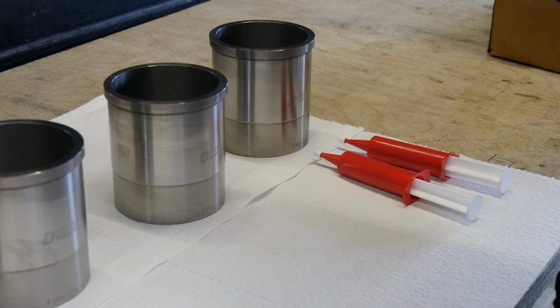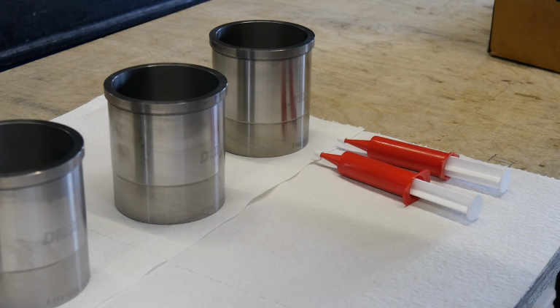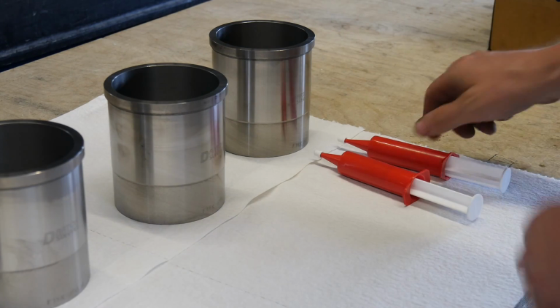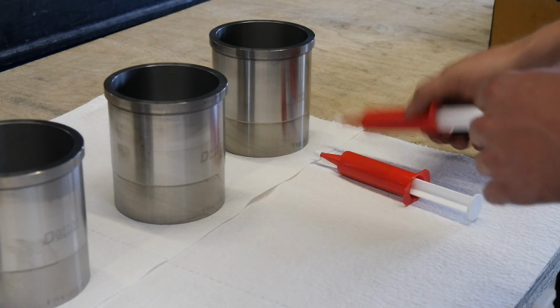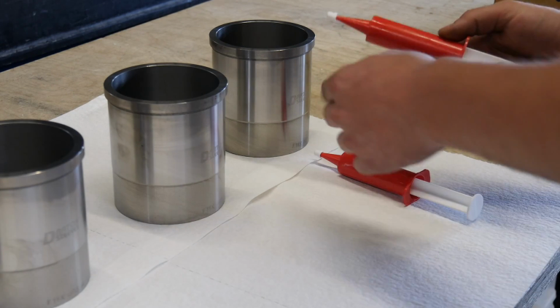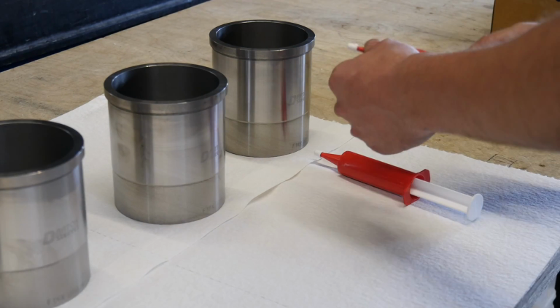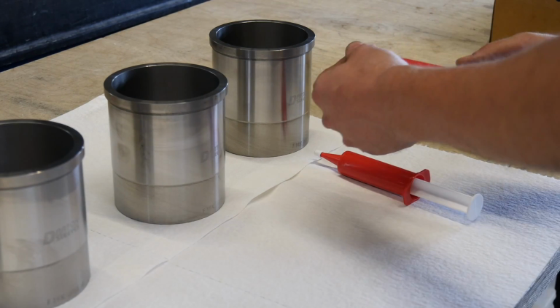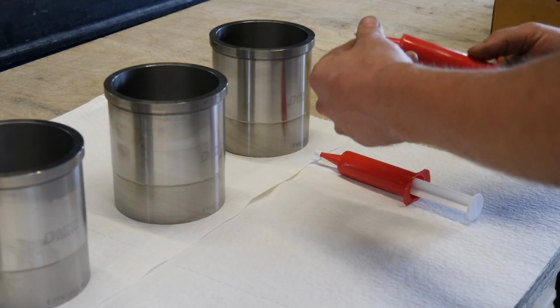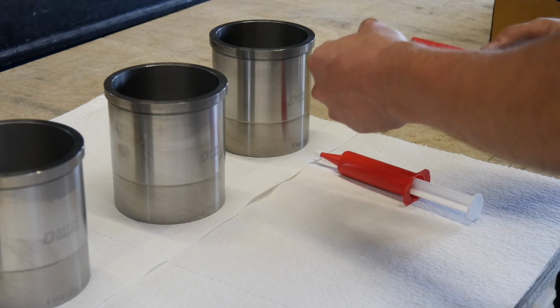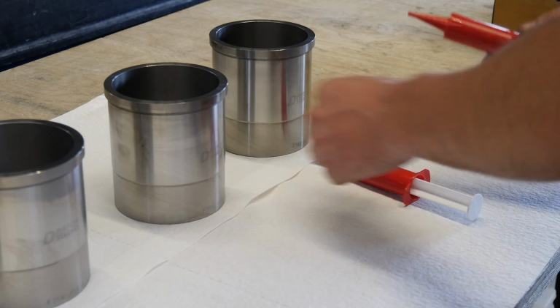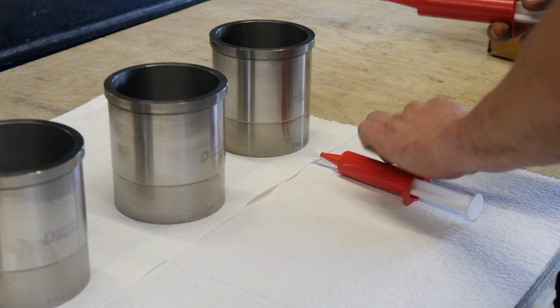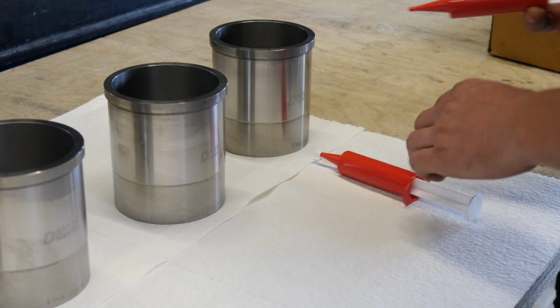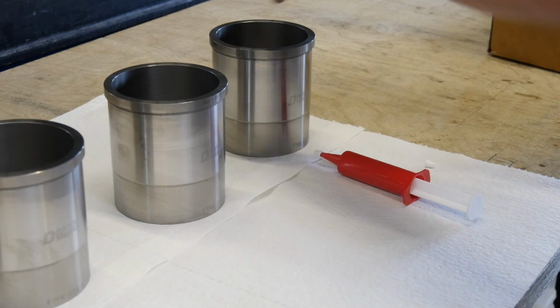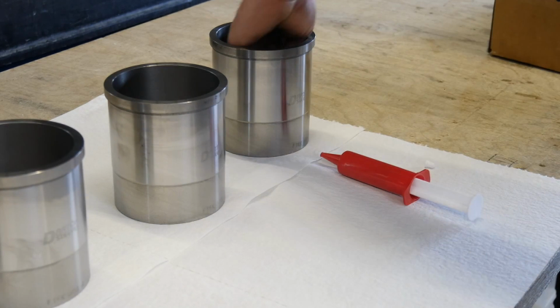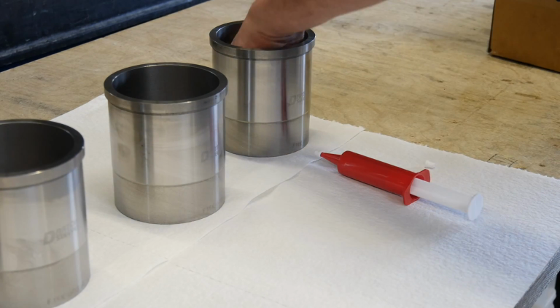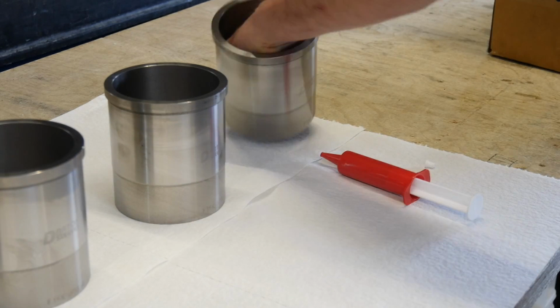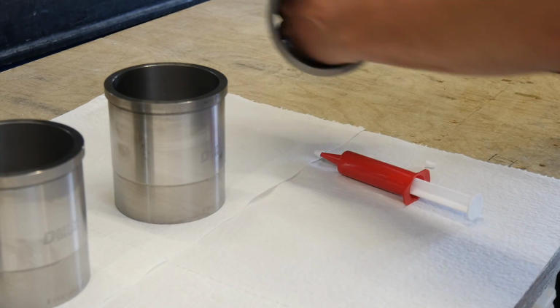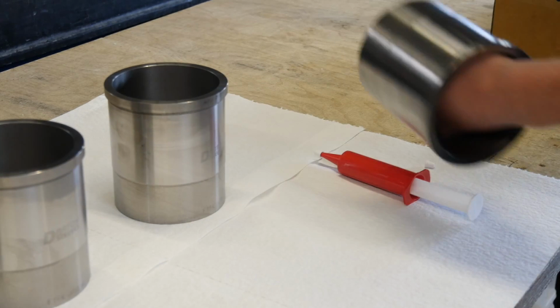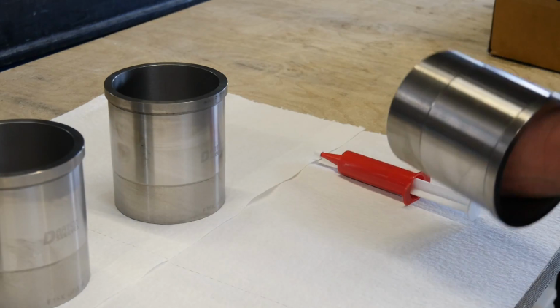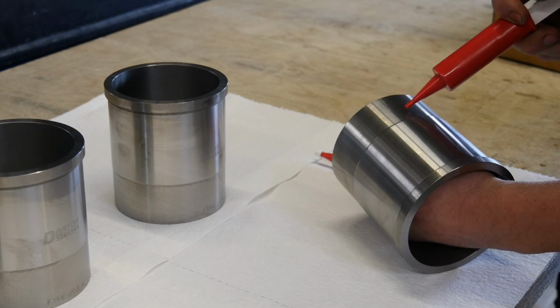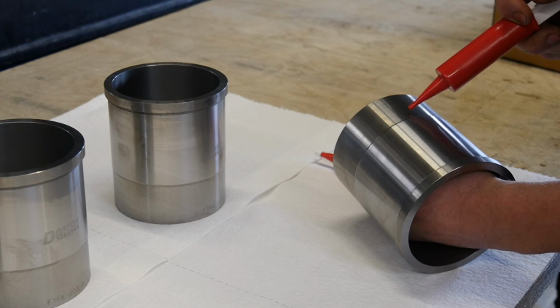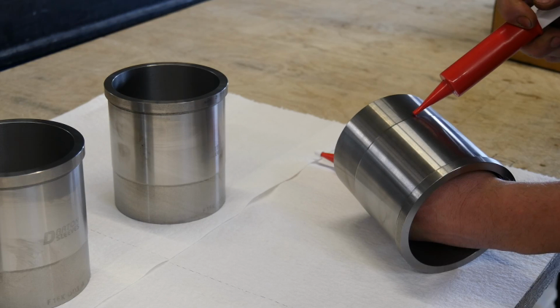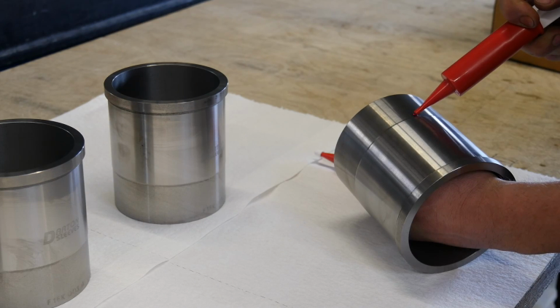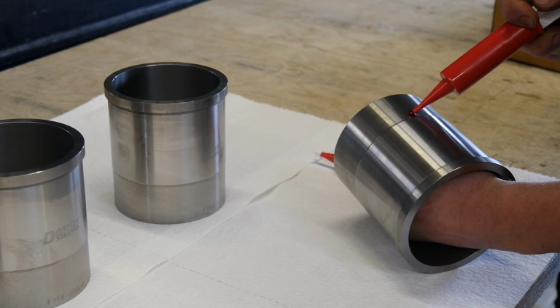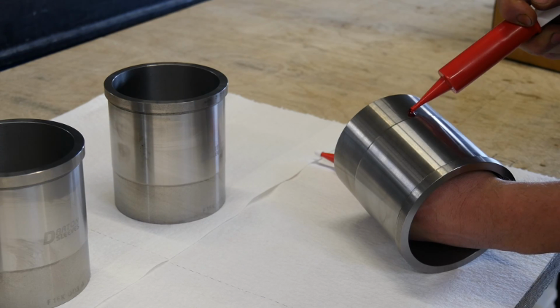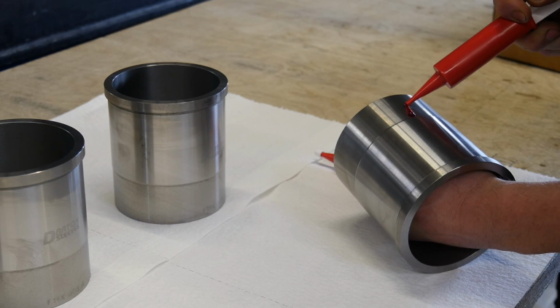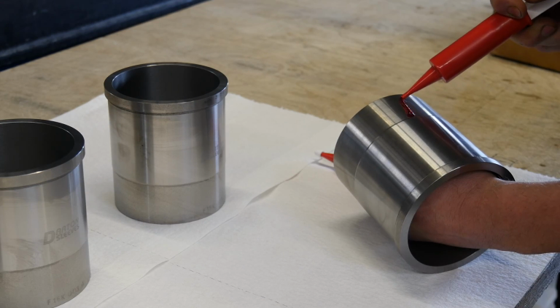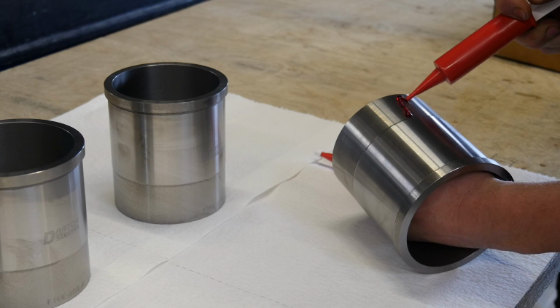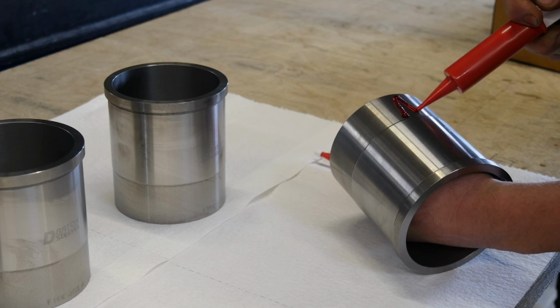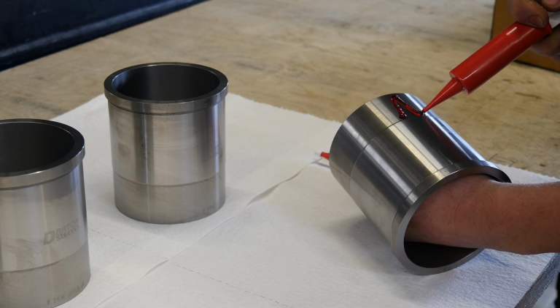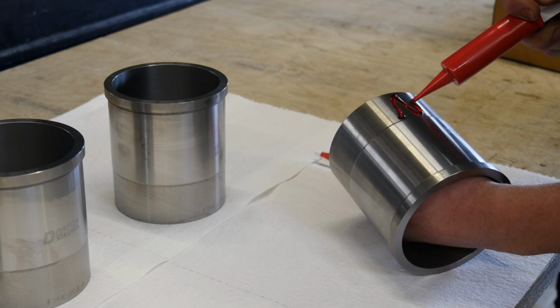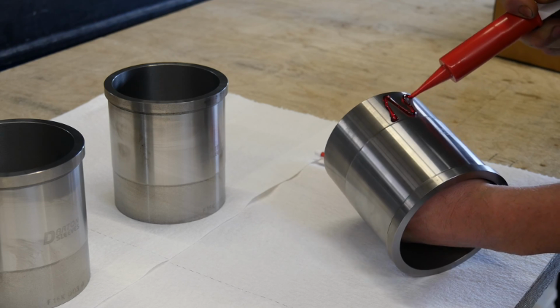For sealing the water system to the oil system, we use a special glue that we coat on the outside of the sleeve, exactly like this.